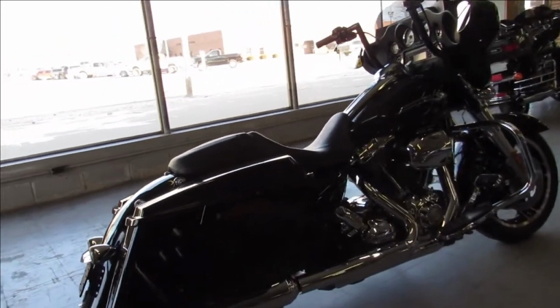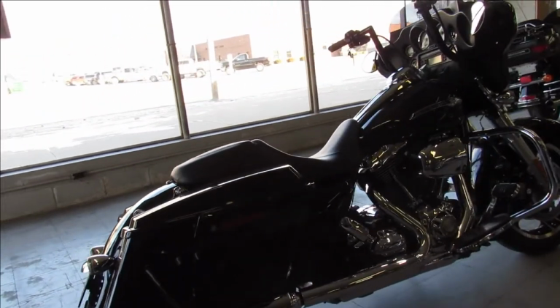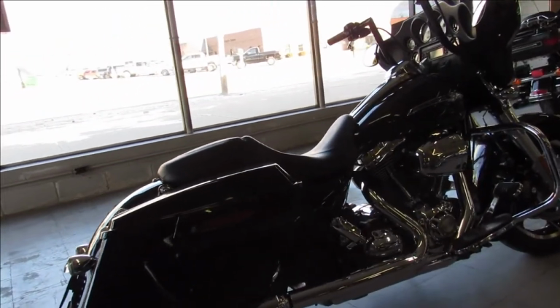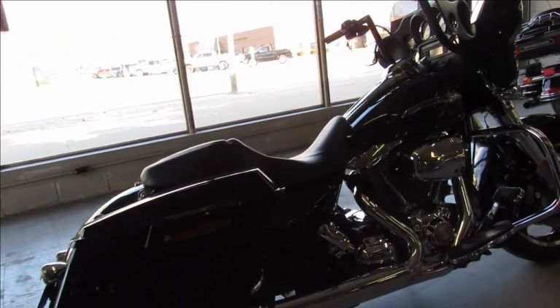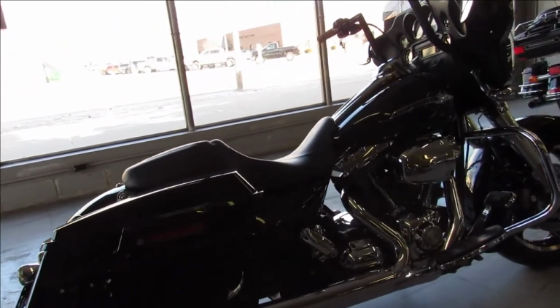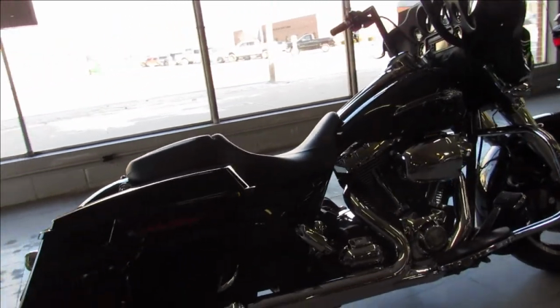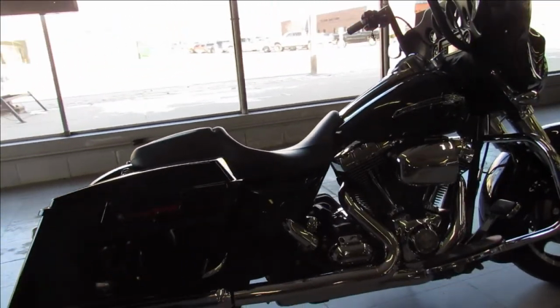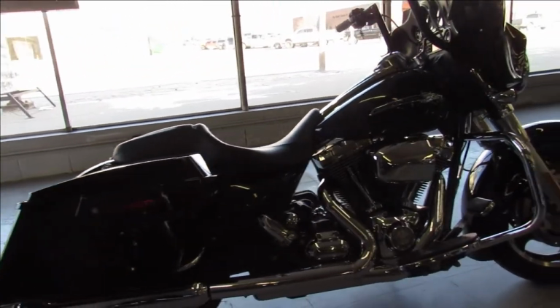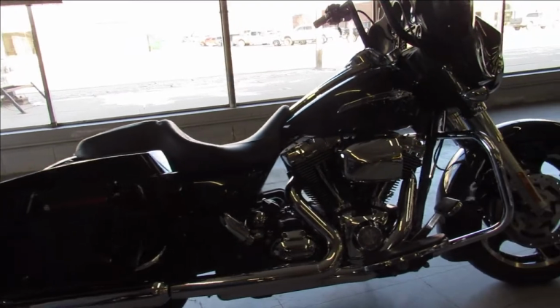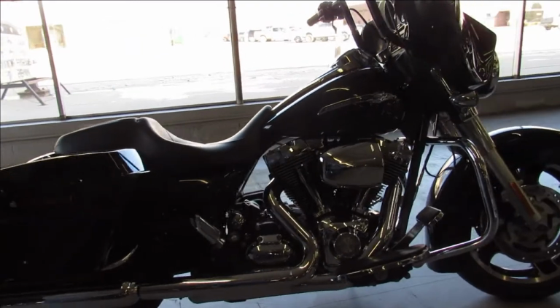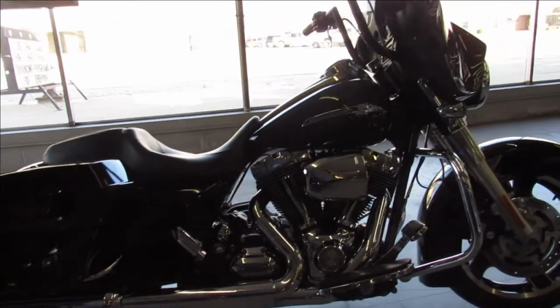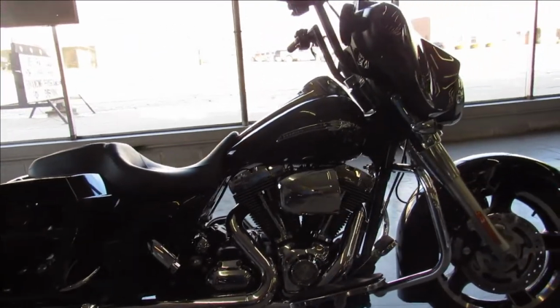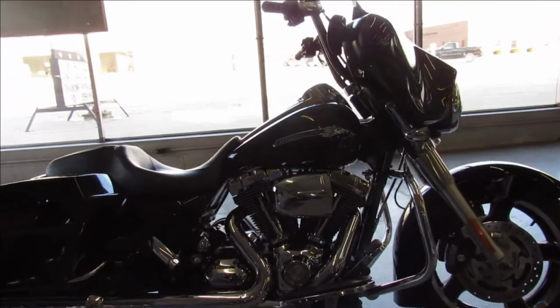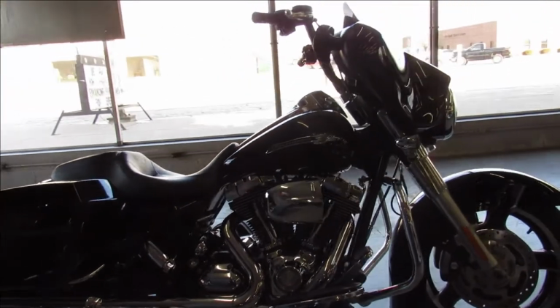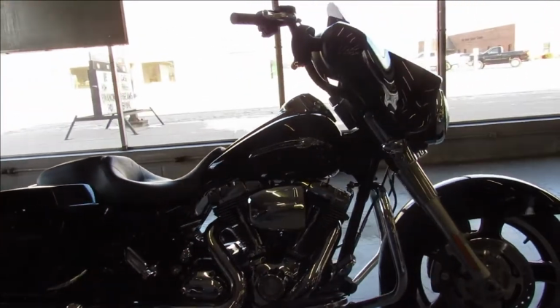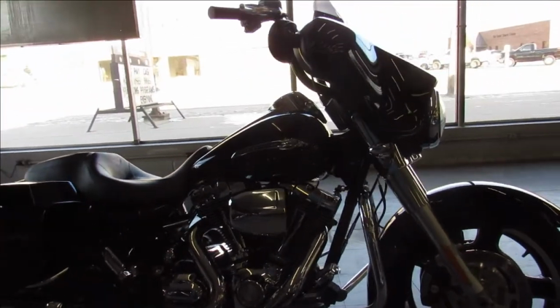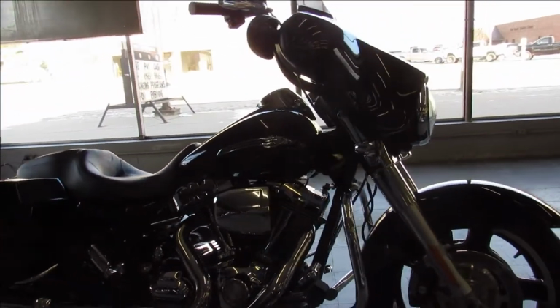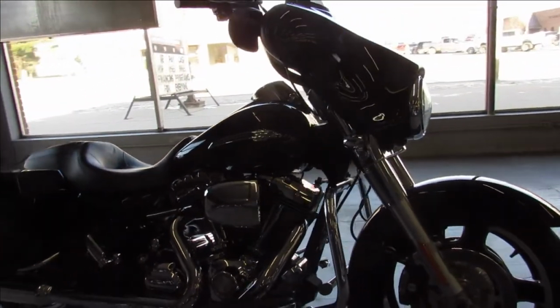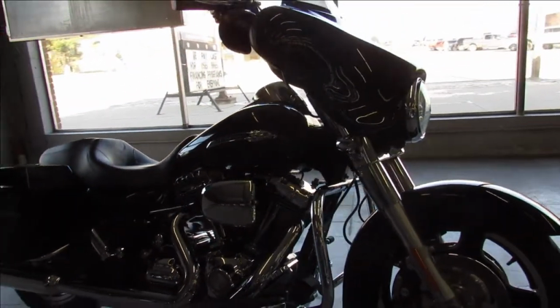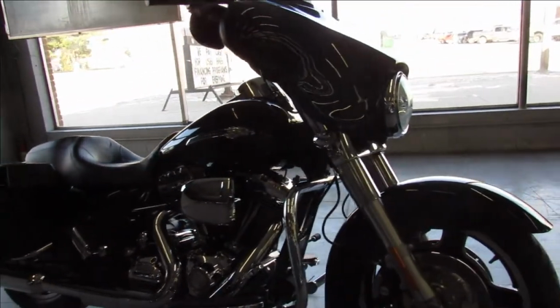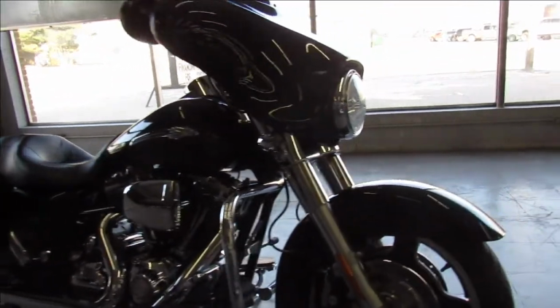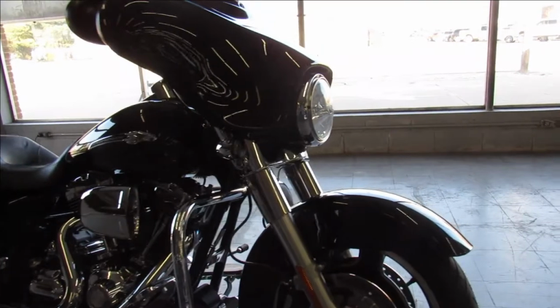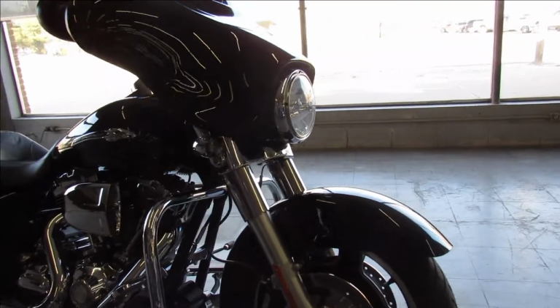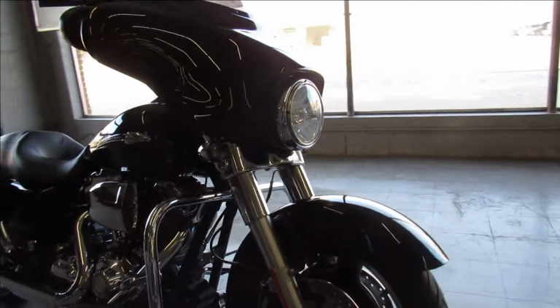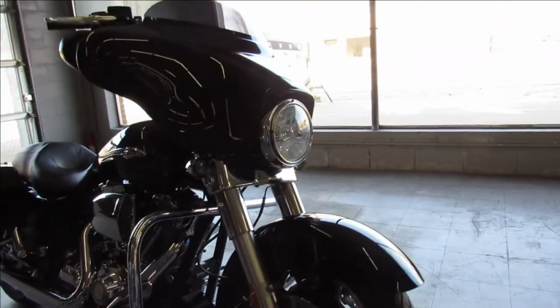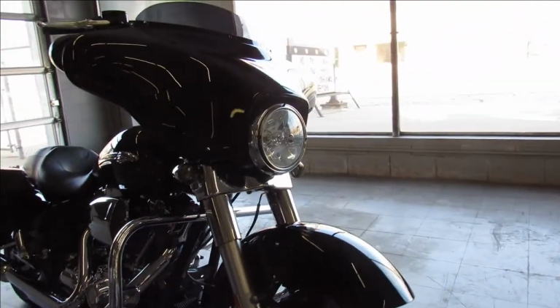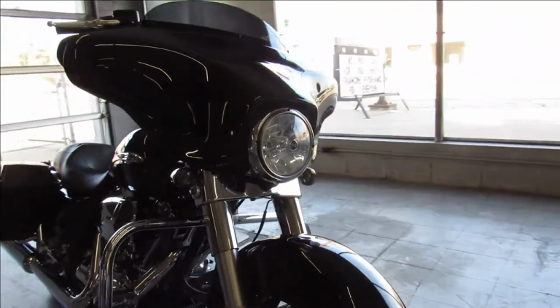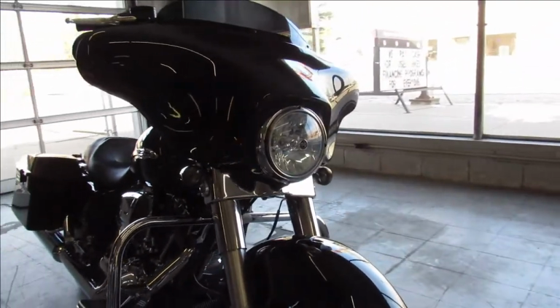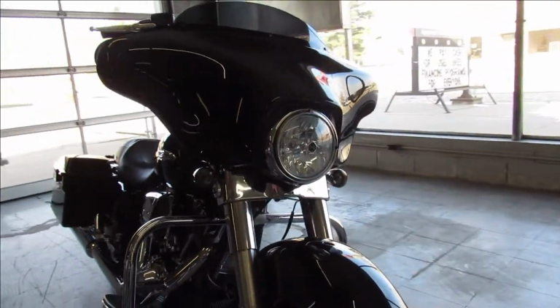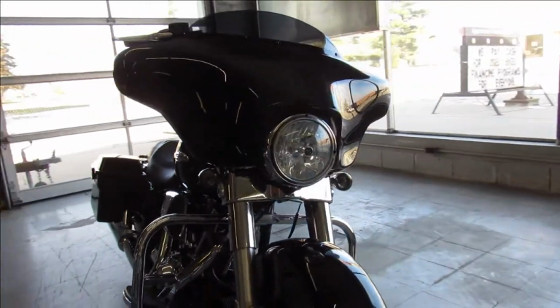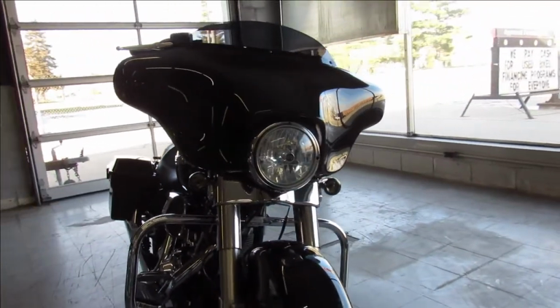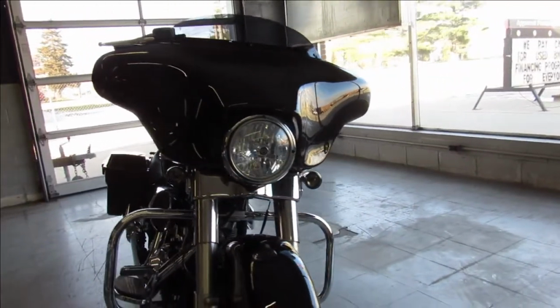Runs strong, needs nothing, ready for the road. Just serviced at the dealership, fluids have been changed and it's ready to go. You can buy it with confidence. That's a 2011 Street Glide Vivid Gloss black — good looking bike.